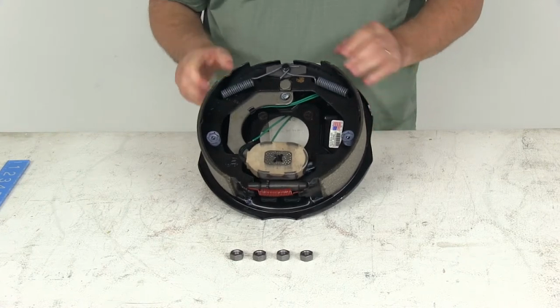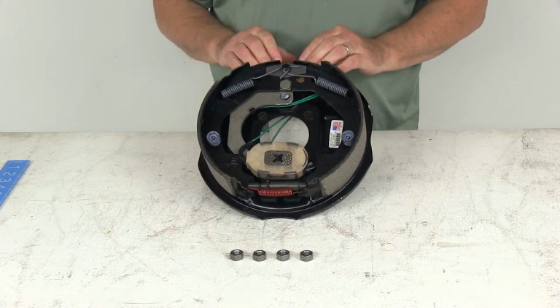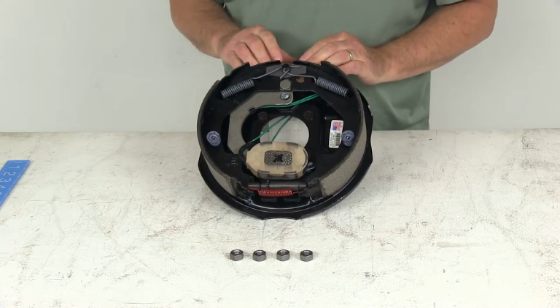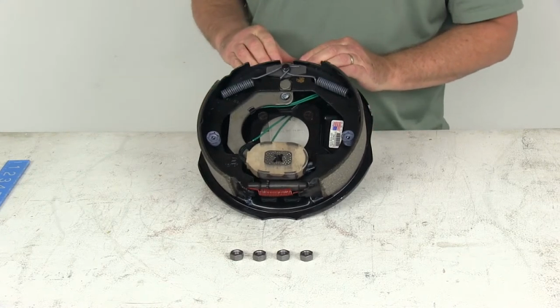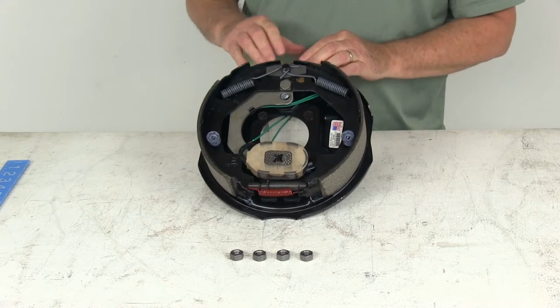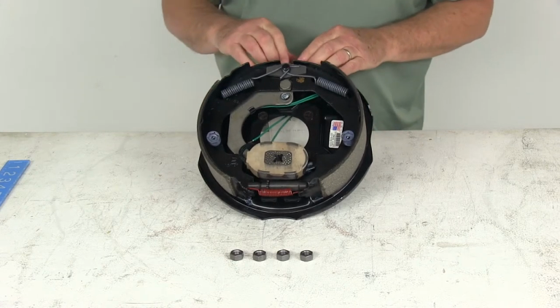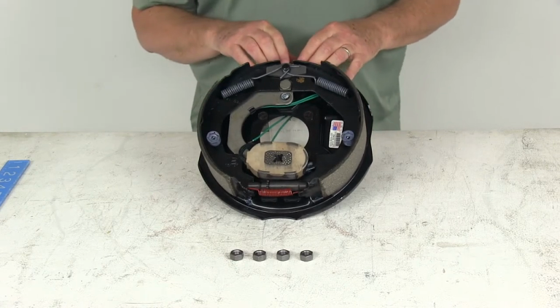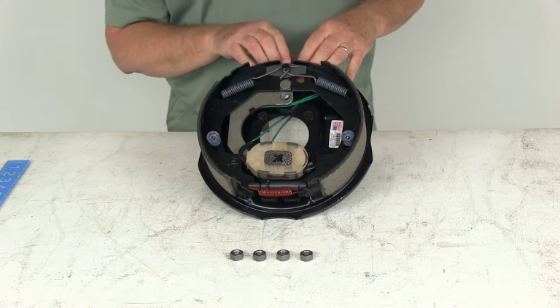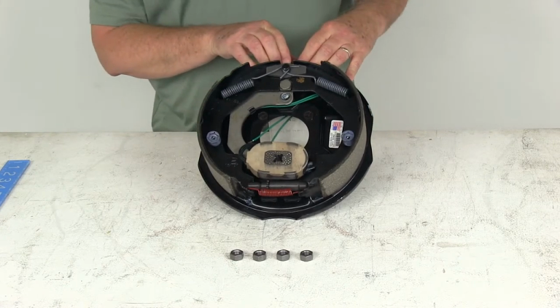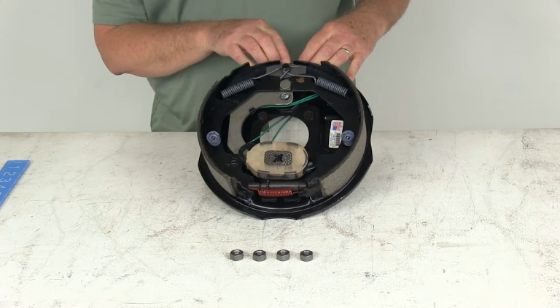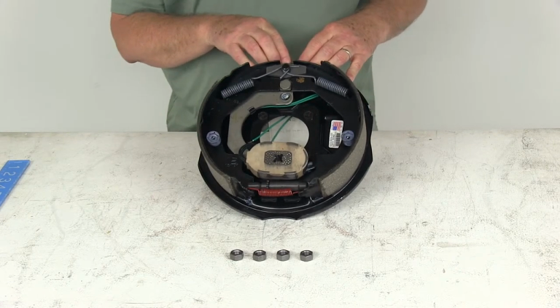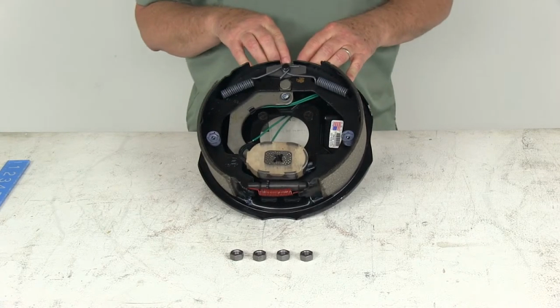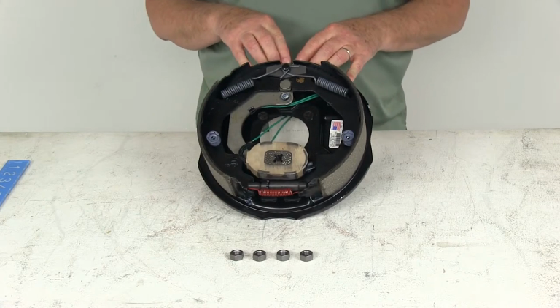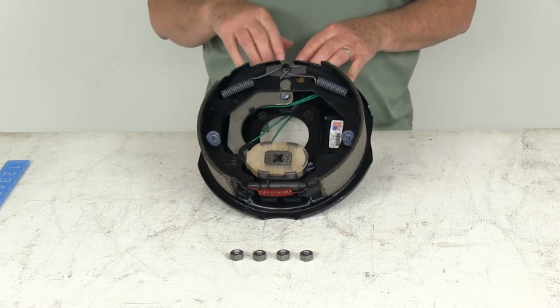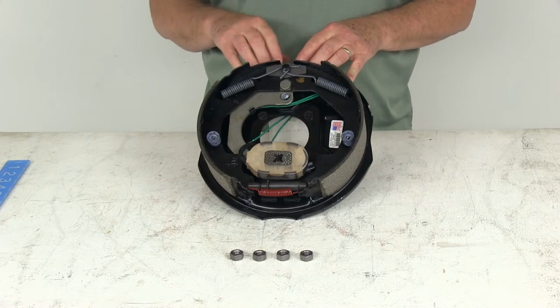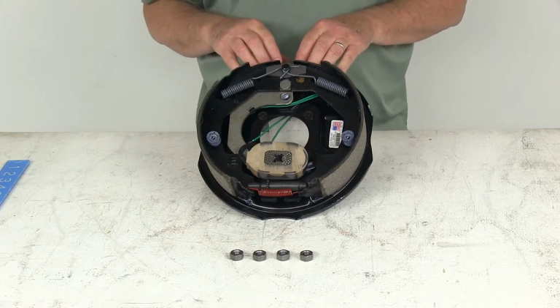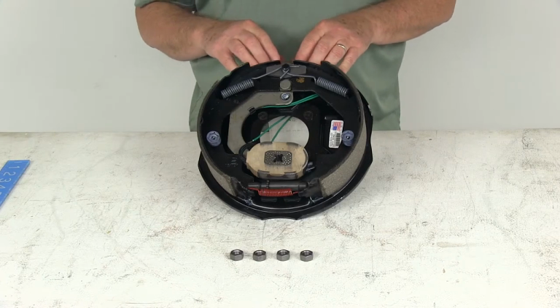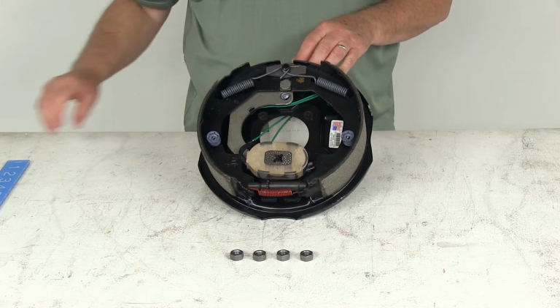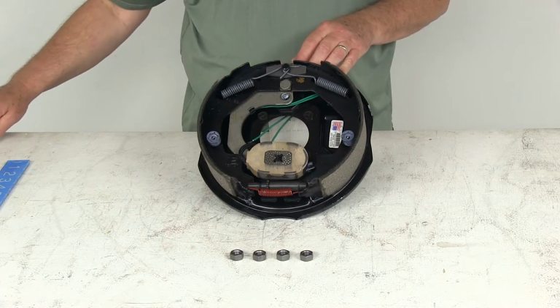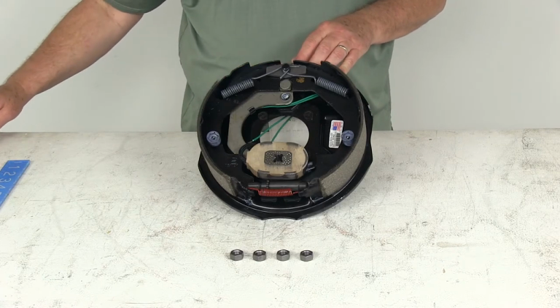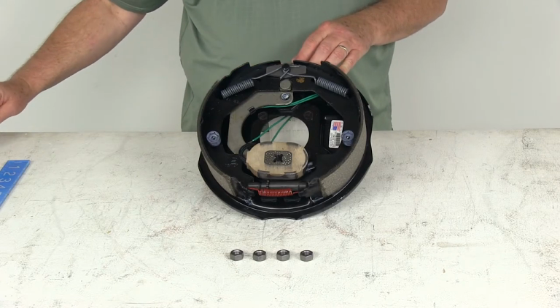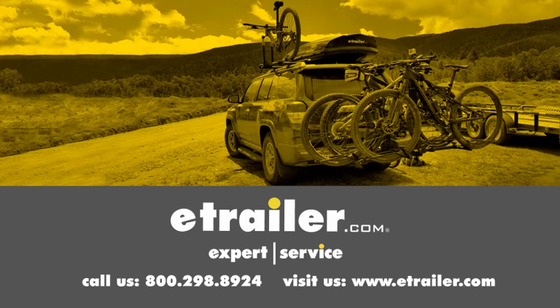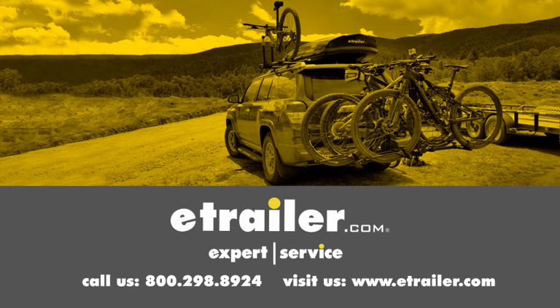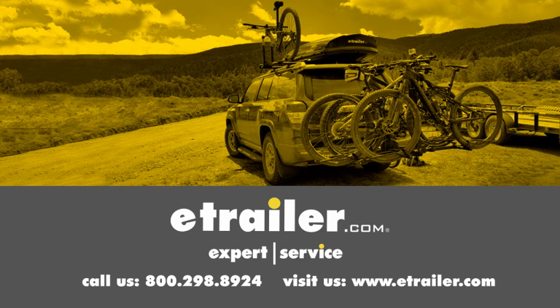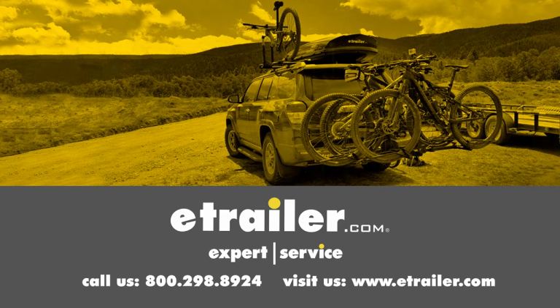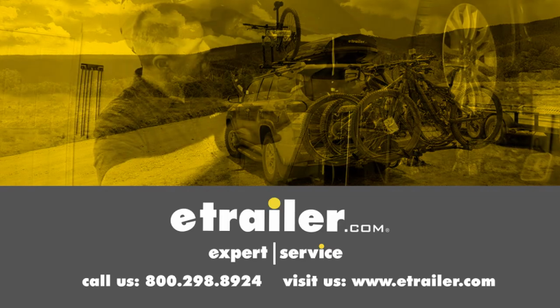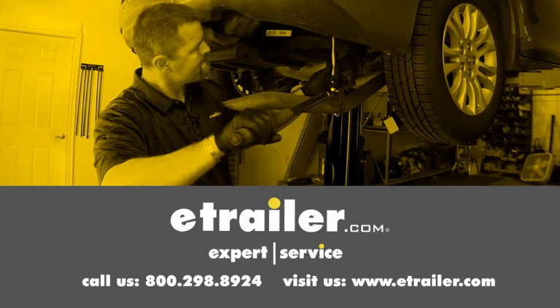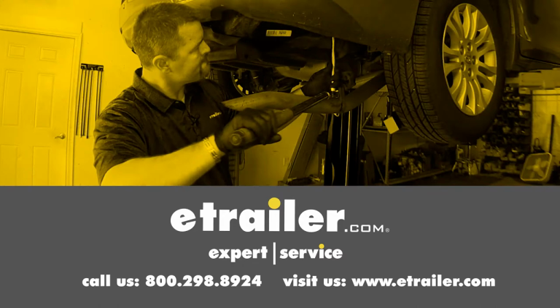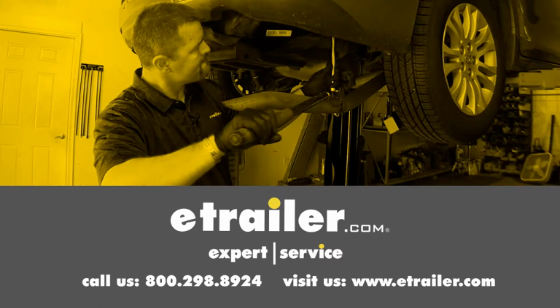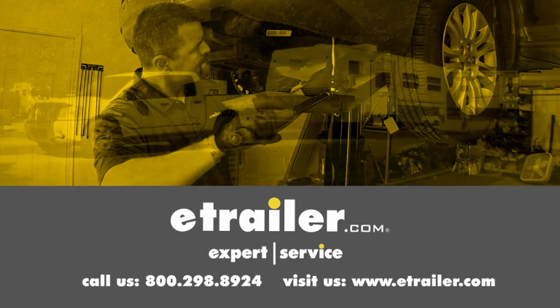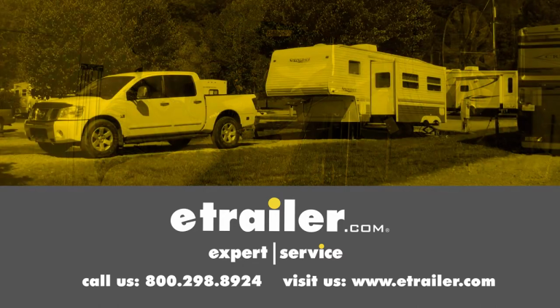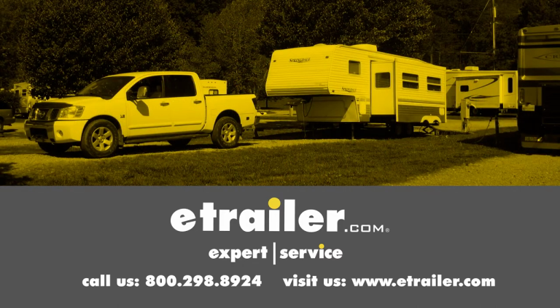That should do it for the review on the Dexter 10-inch left-hand driver's side electric brake assembly for 3,500-pound axles. Click the link below to shop, learn more, or visit us at eTrailer.com.